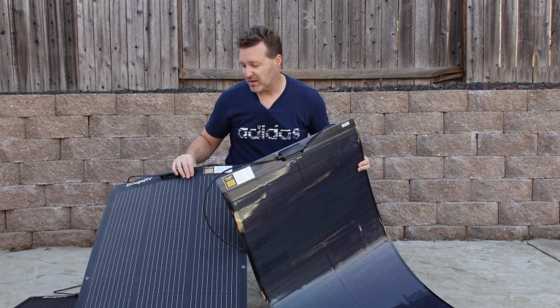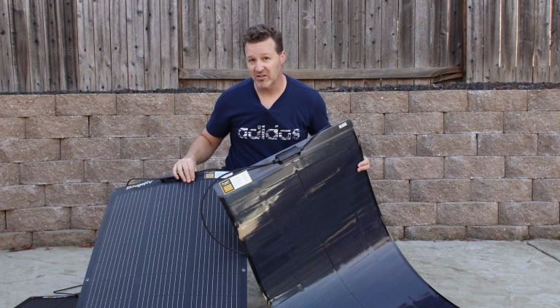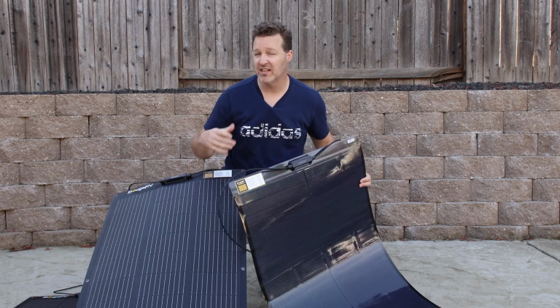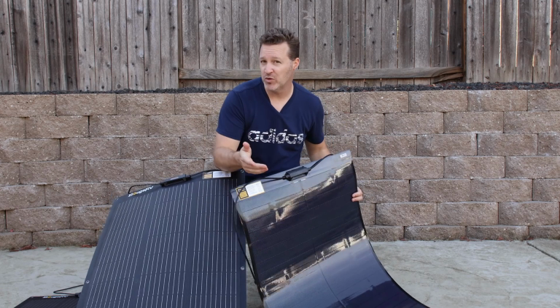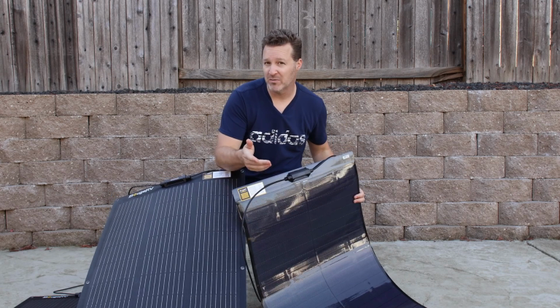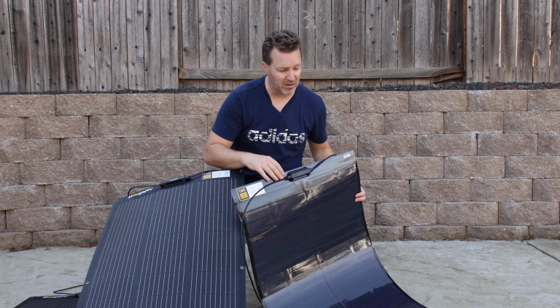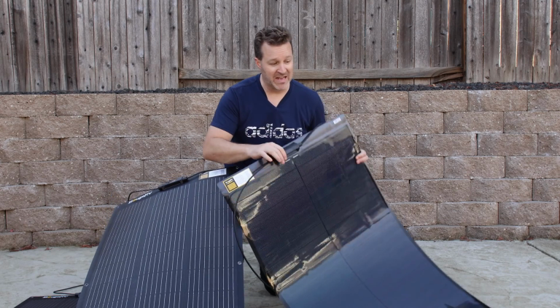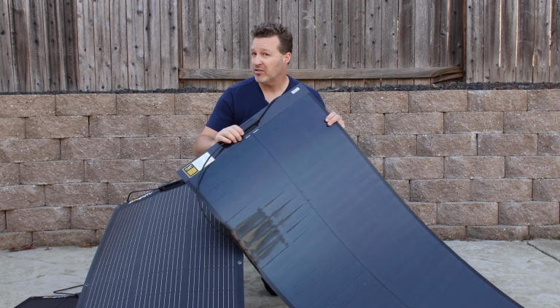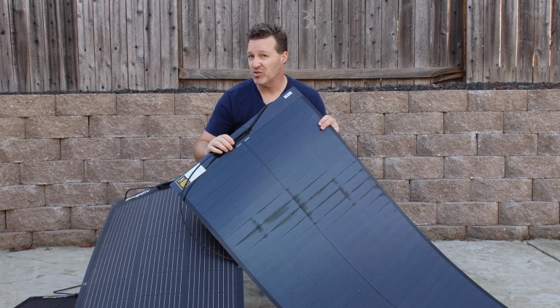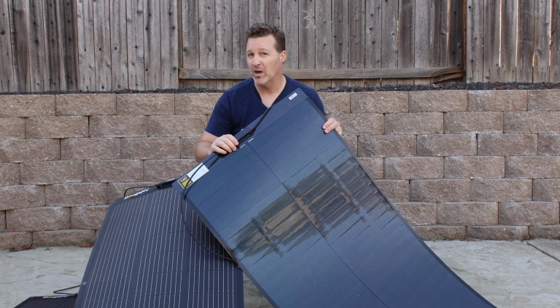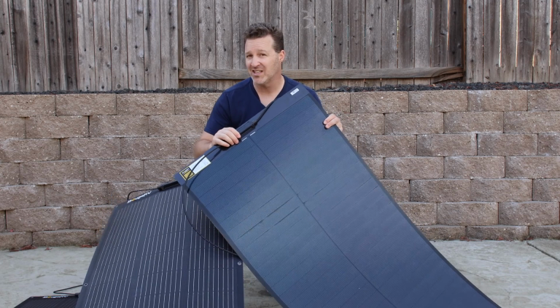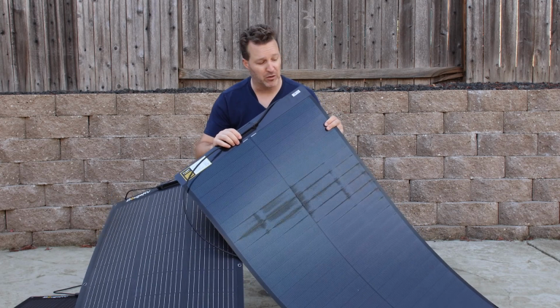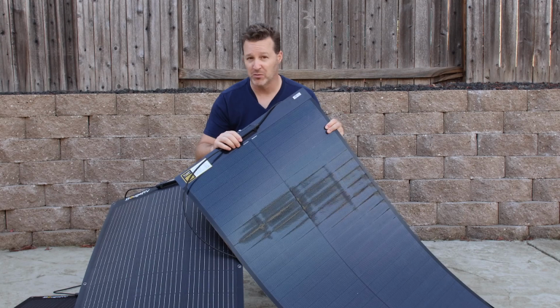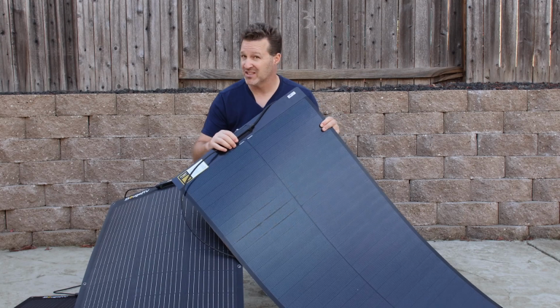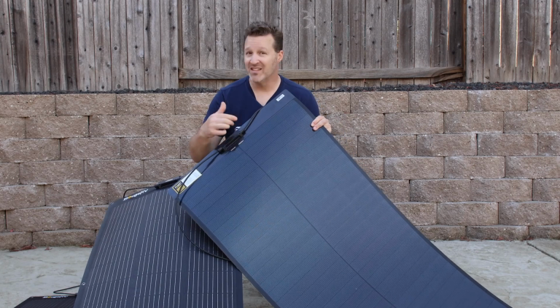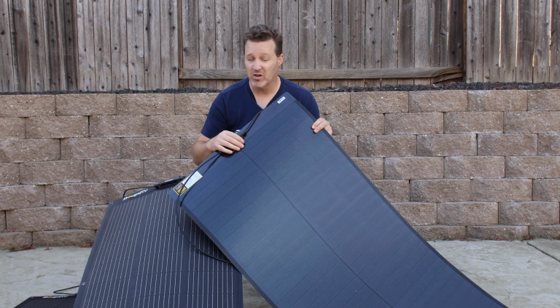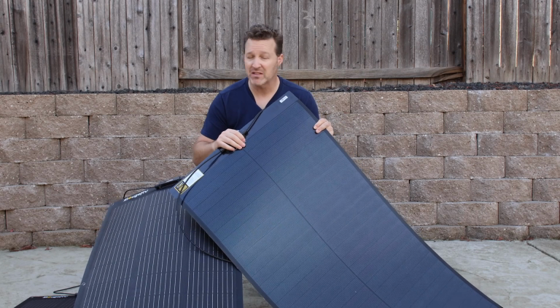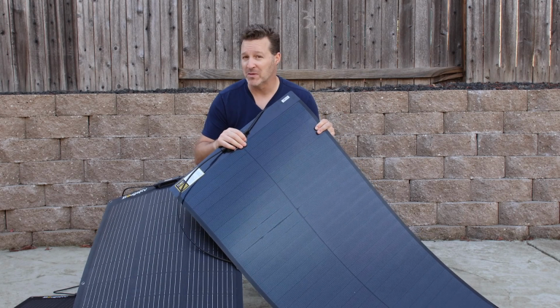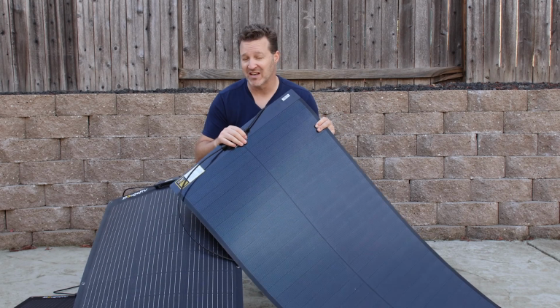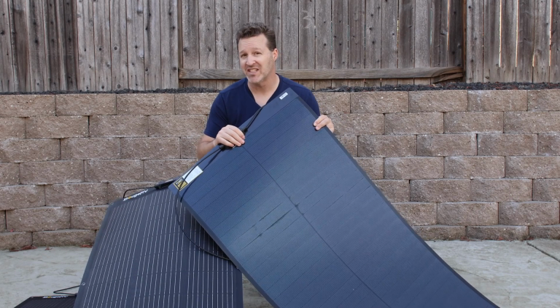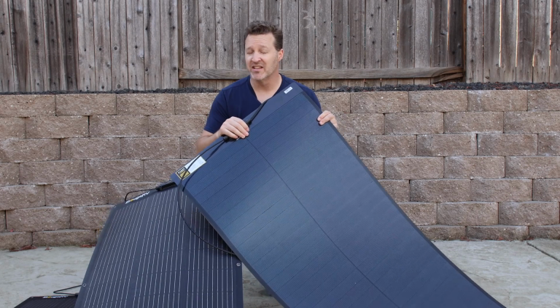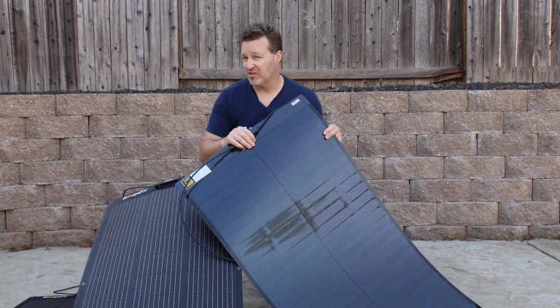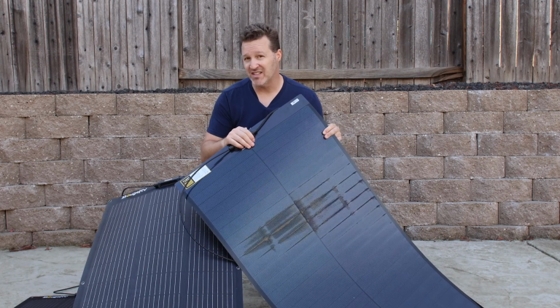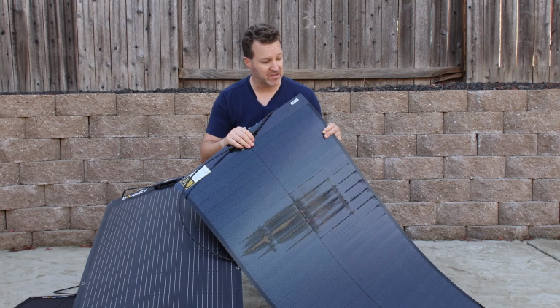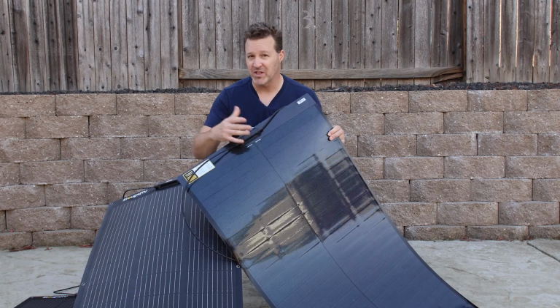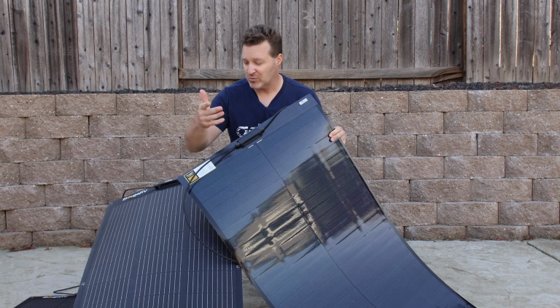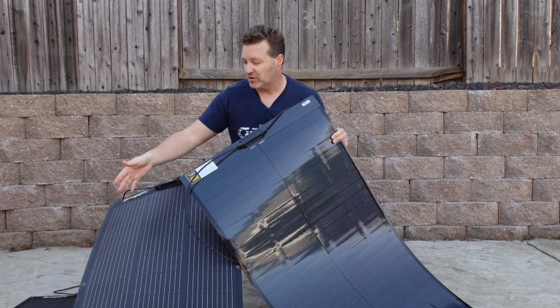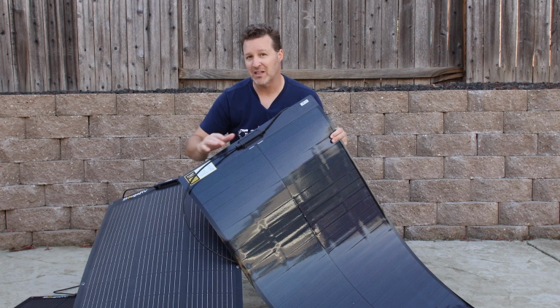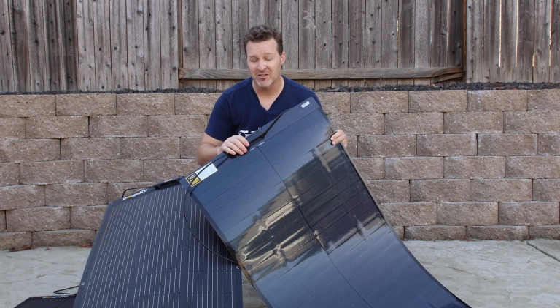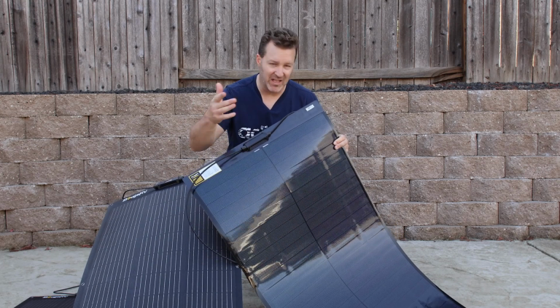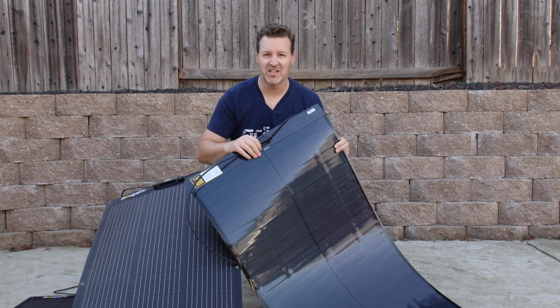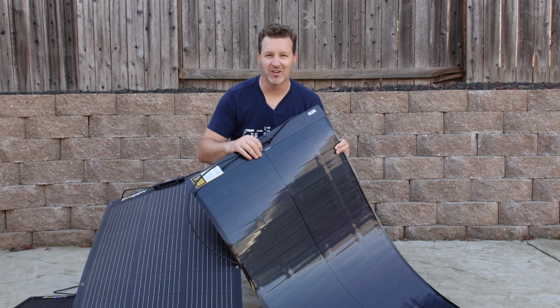I'll show you what happens with the differences when you wire these up in series and also when you wire them up in parallel, and I'll also show you how well this six-panel performs — because this is one of the best-performing panels I've ever seen, especially on shade testing. So we'll get started, go over a little bit about the panels, and then we'll see how it works.